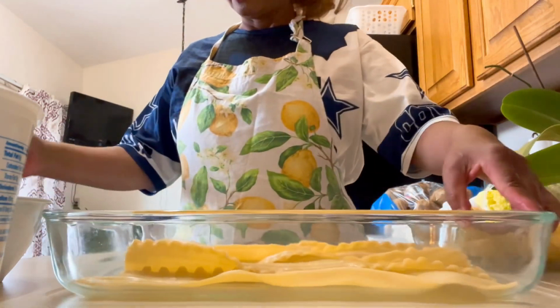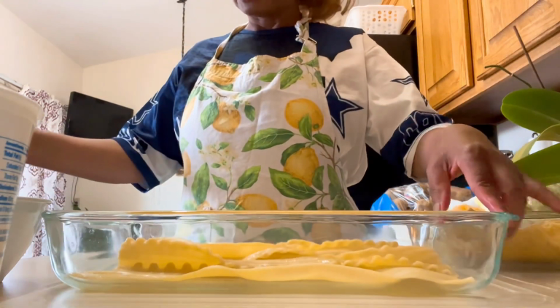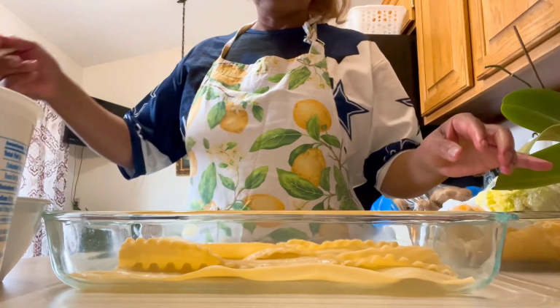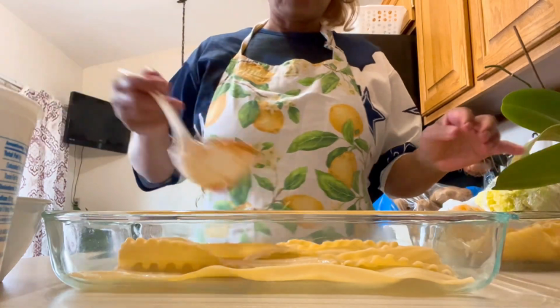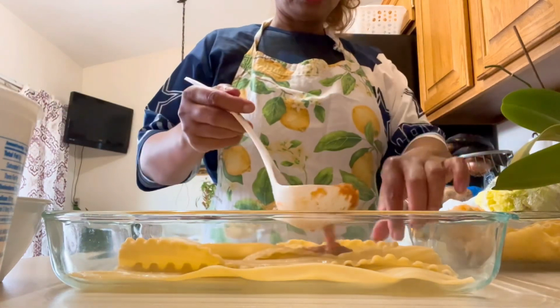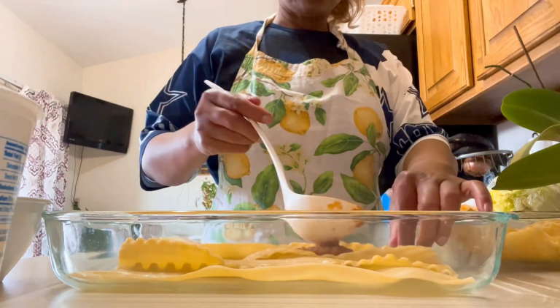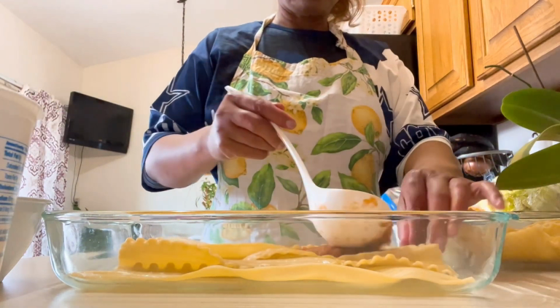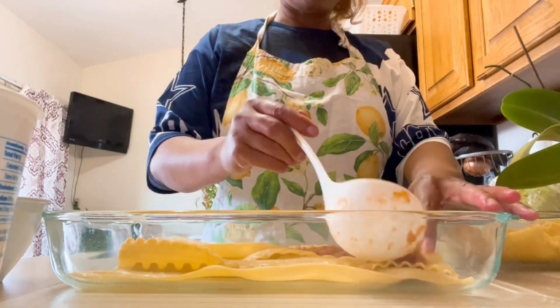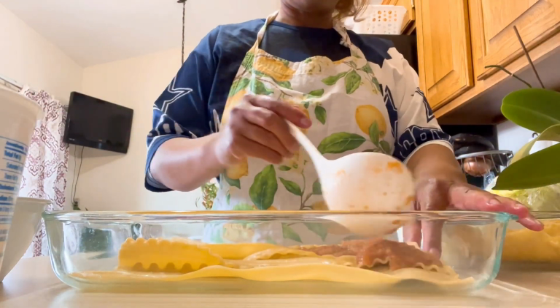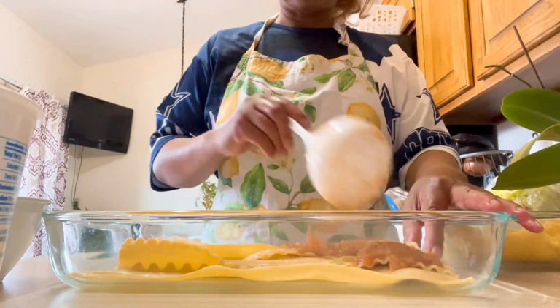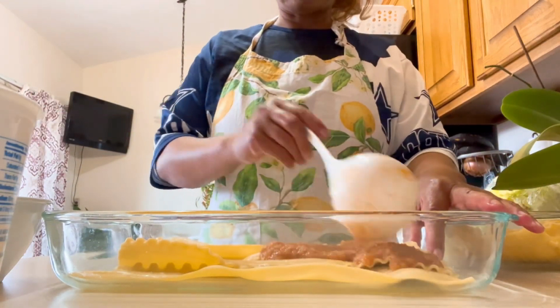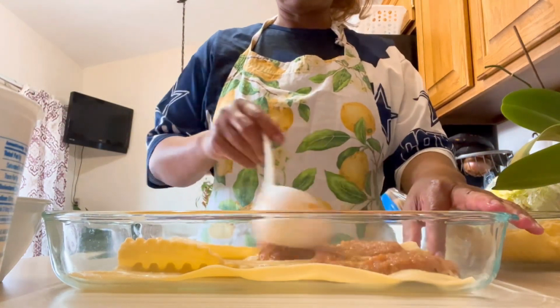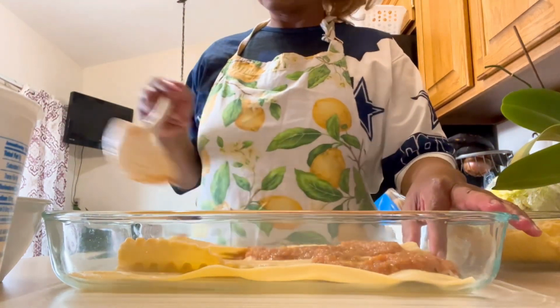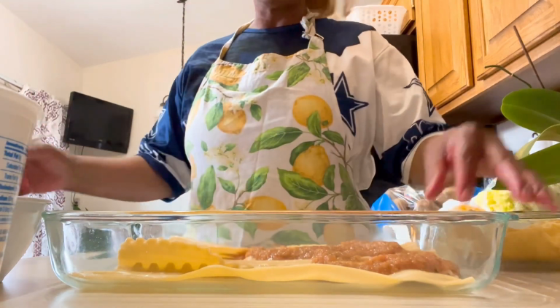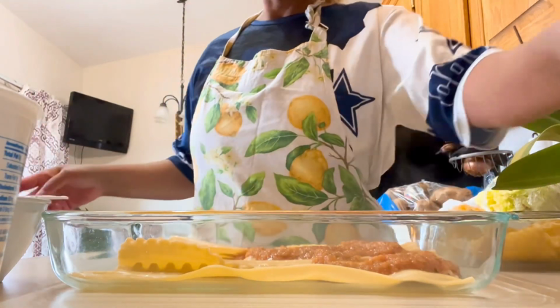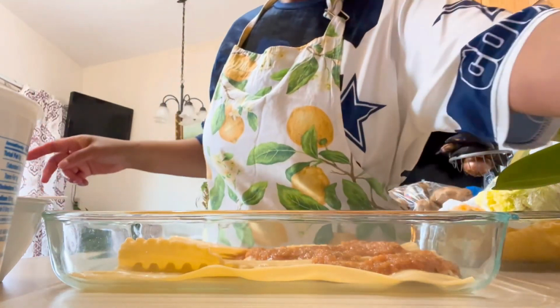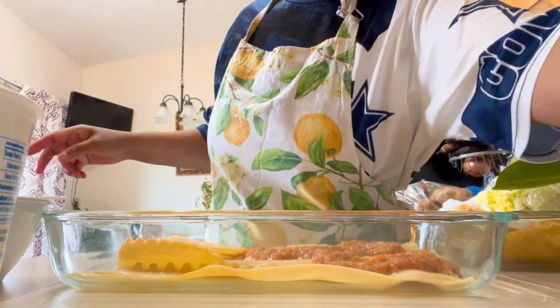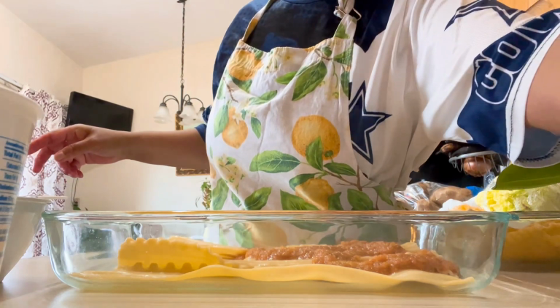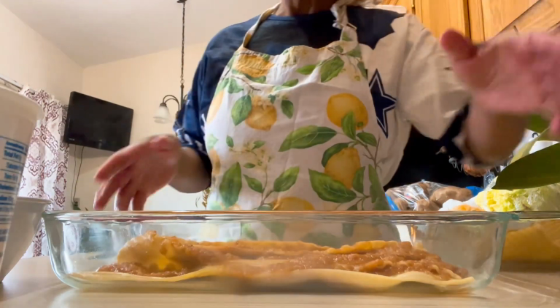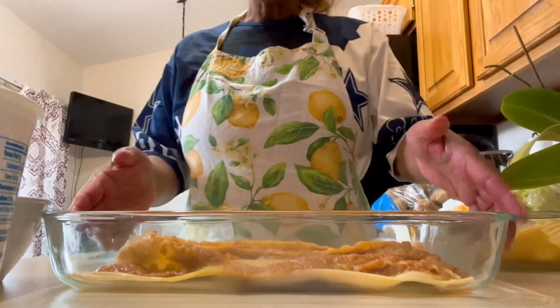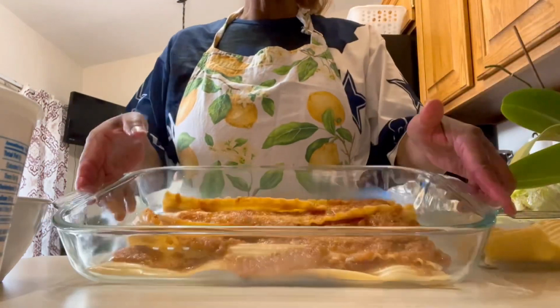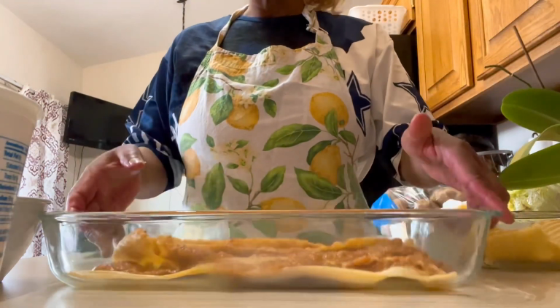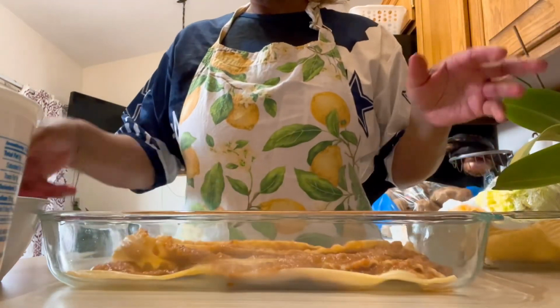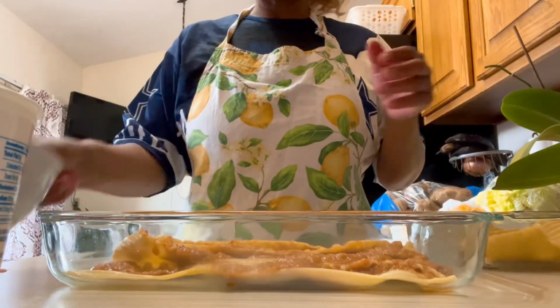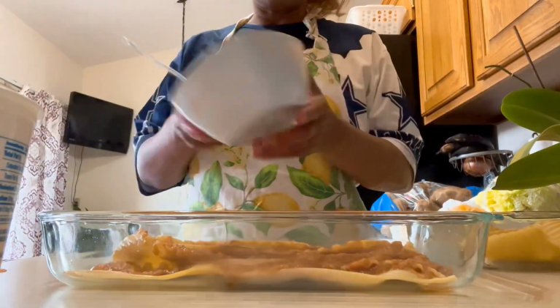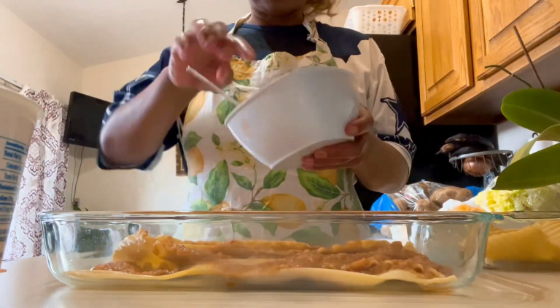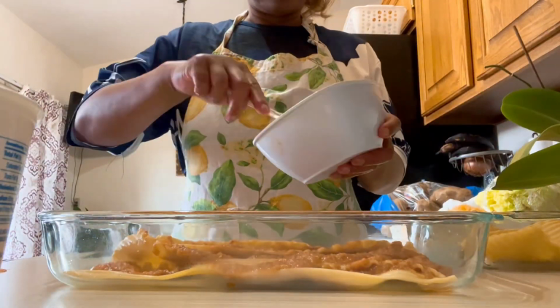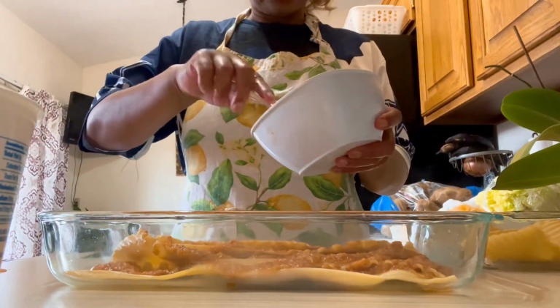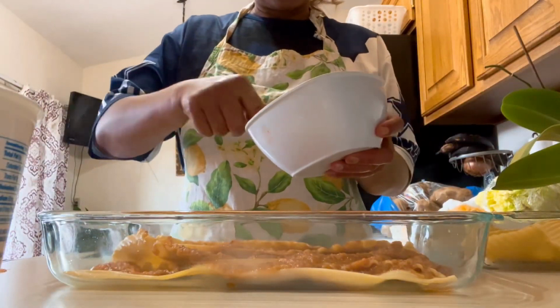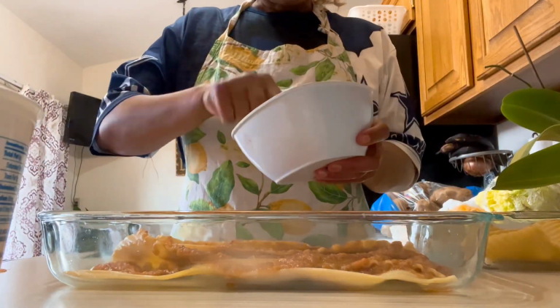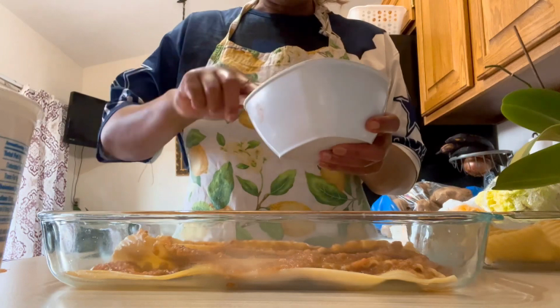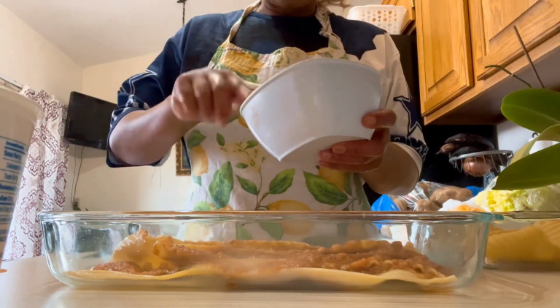Next we're going to add some tomato sauce. We put the tomatoes in, and then we're going to add my homemade cheese.